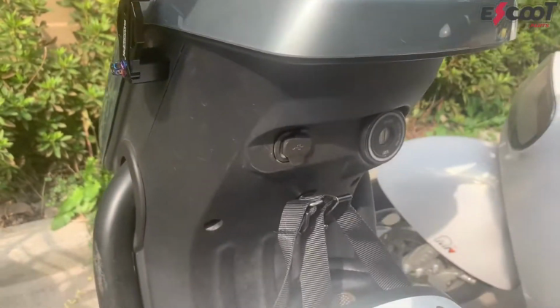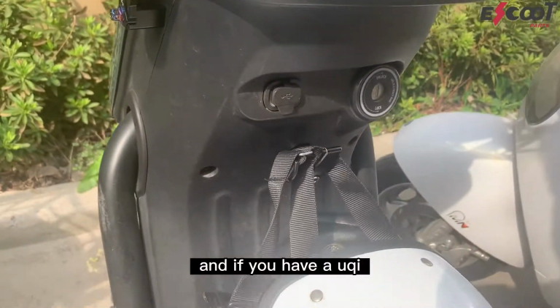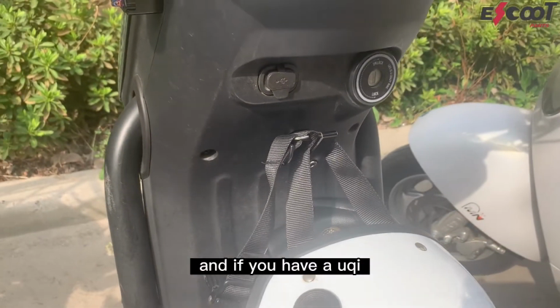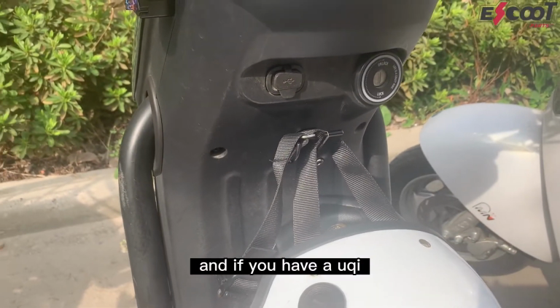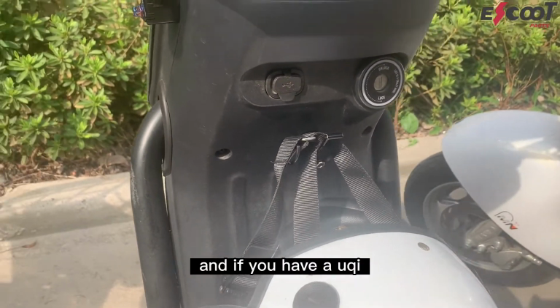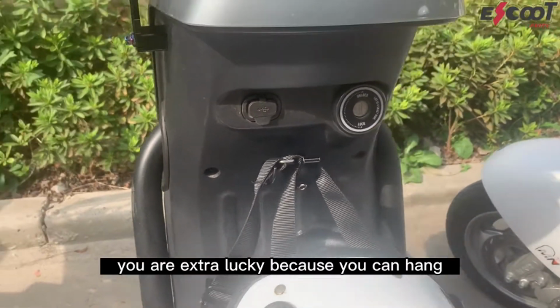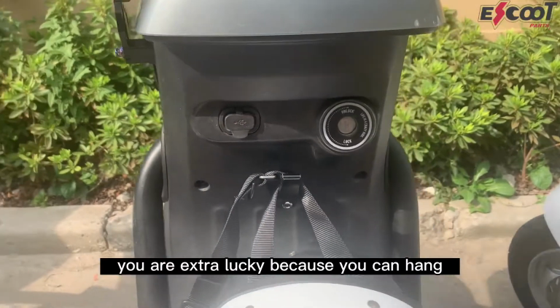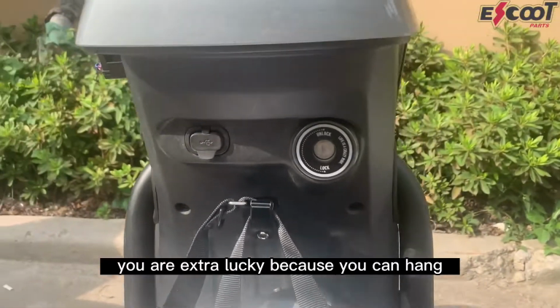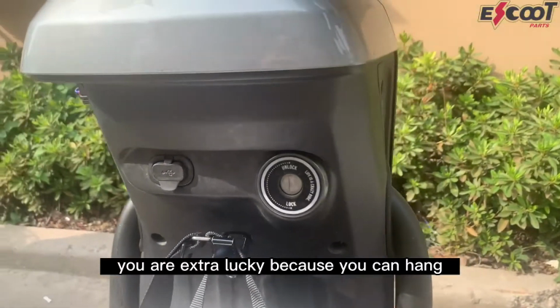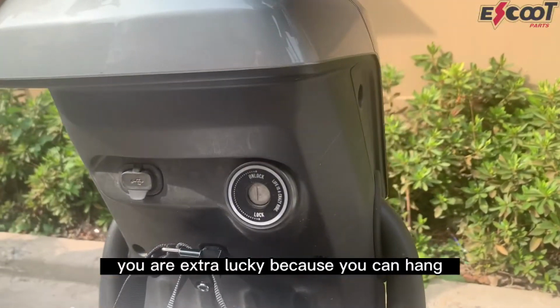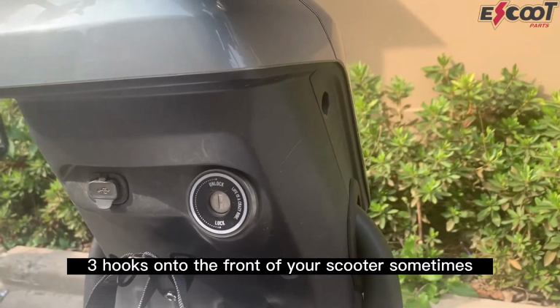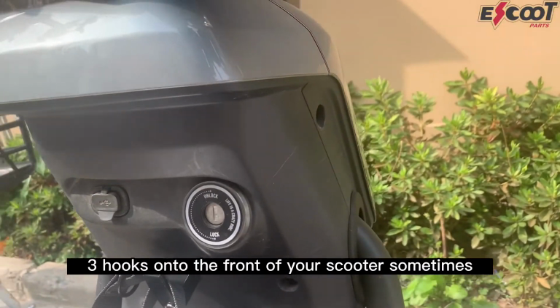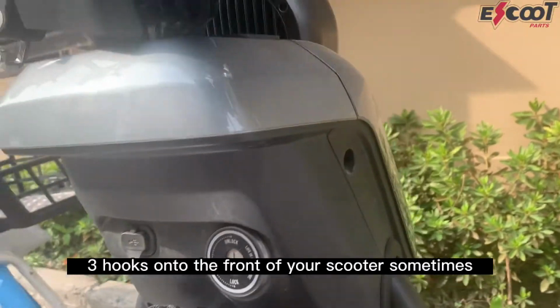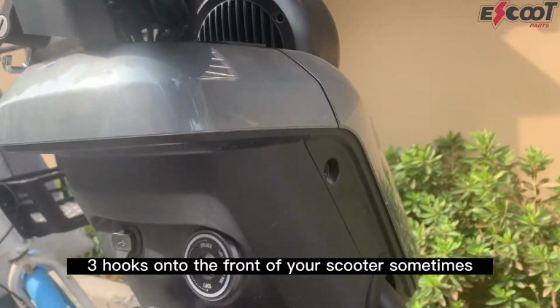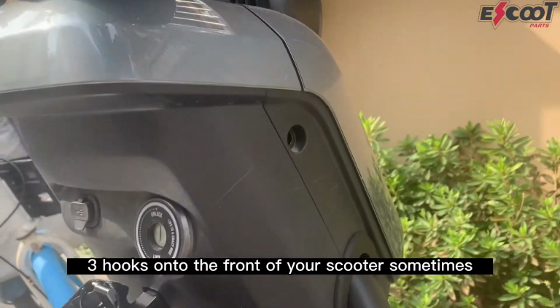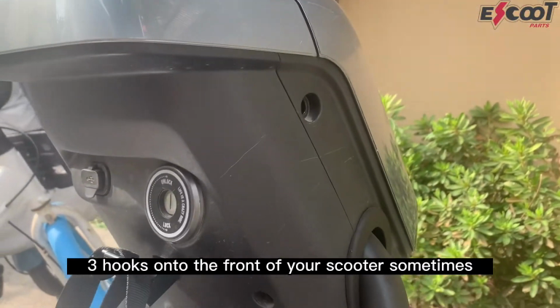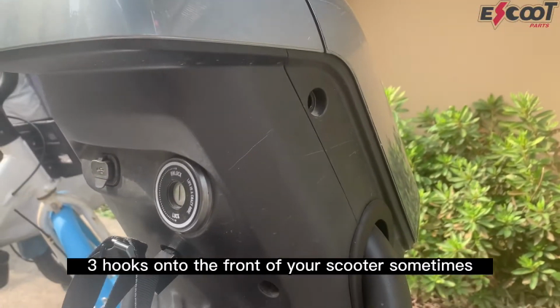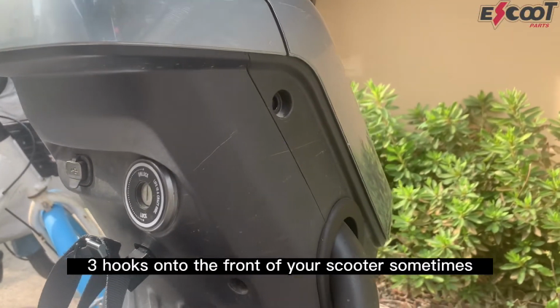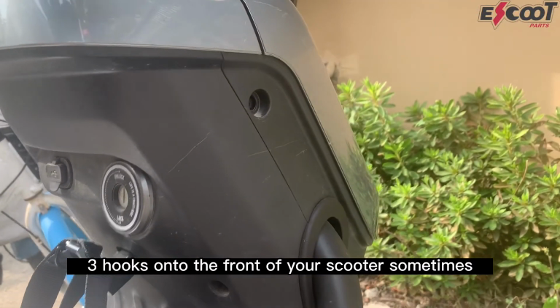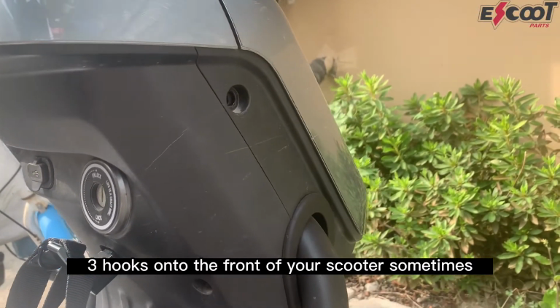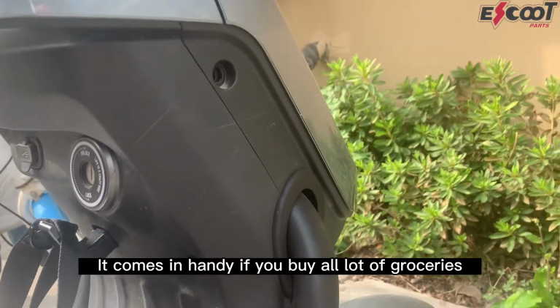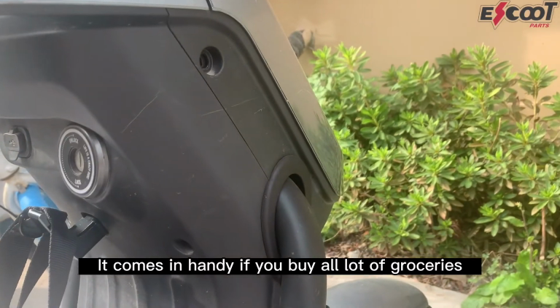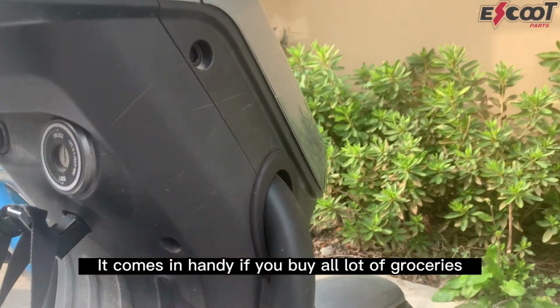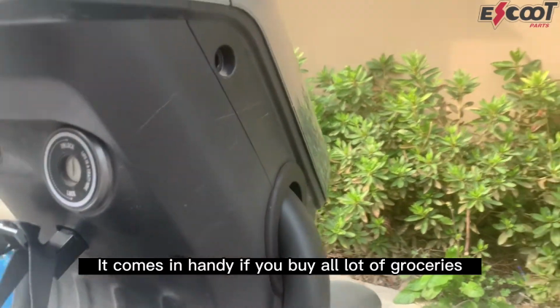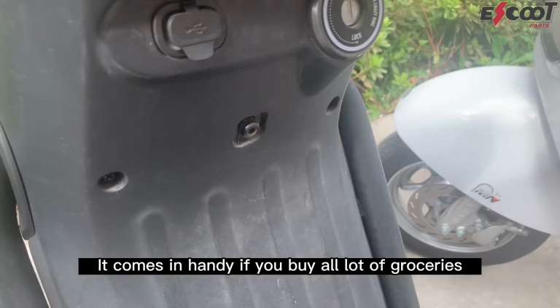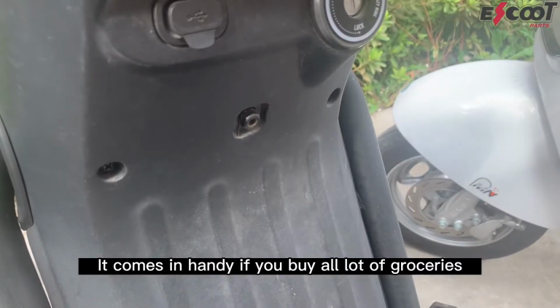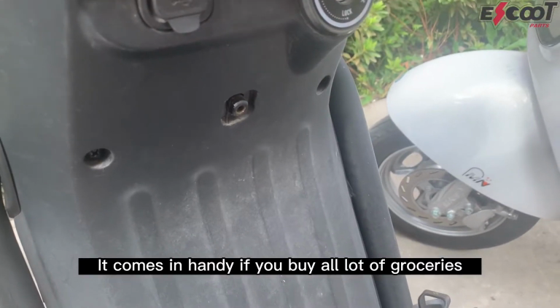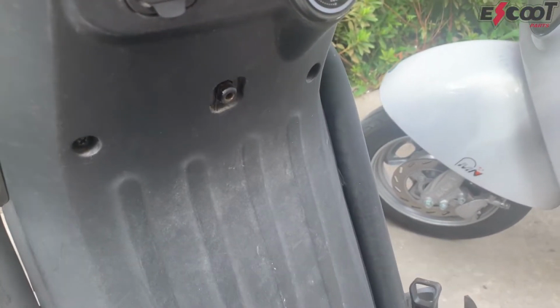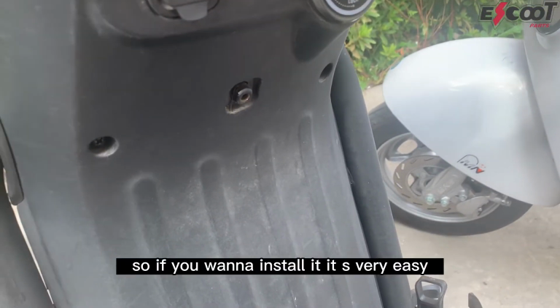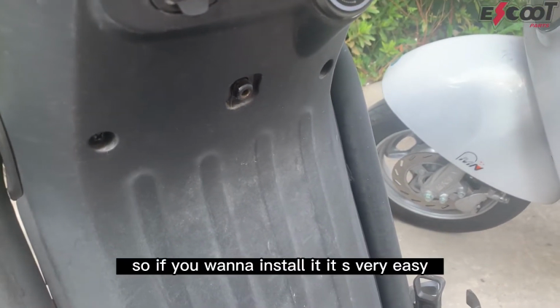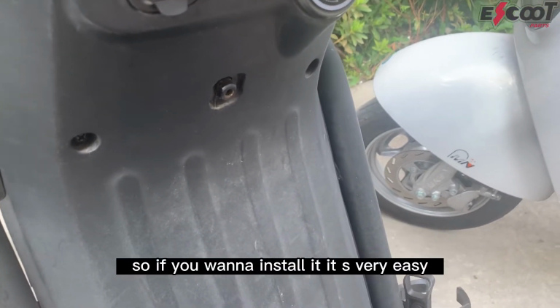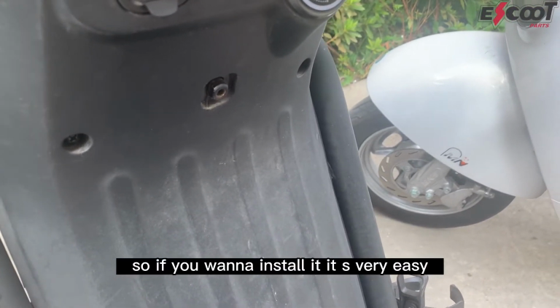And if you have a UQI you're extra lucky because you can hang three hooks onto the front of your scooter. Sometimes it comes in handy if you buy a lot of groceries.